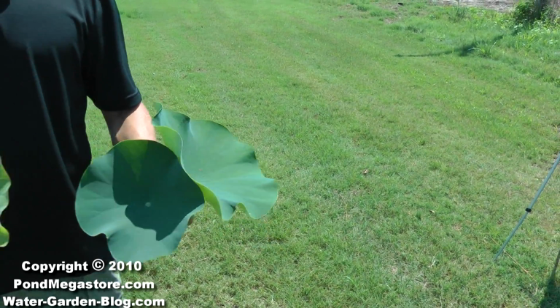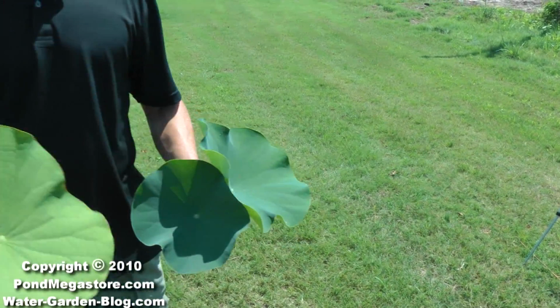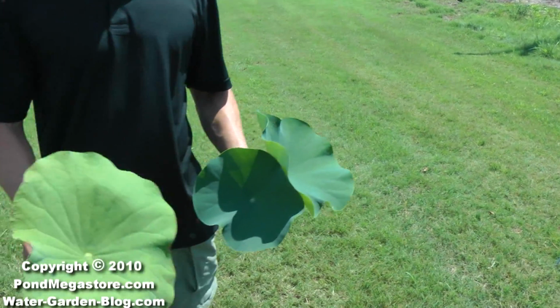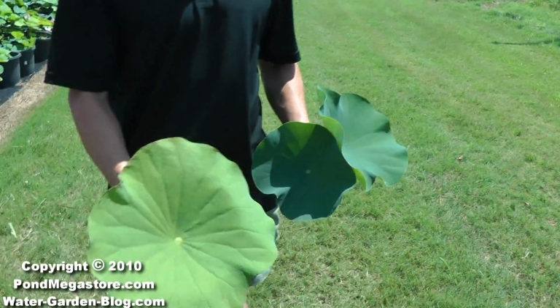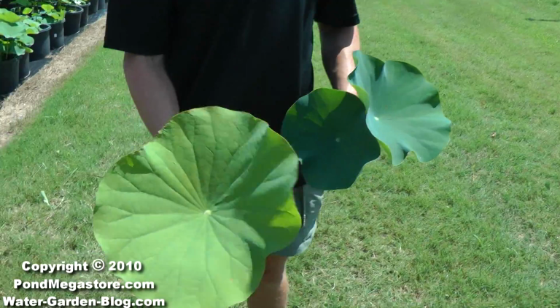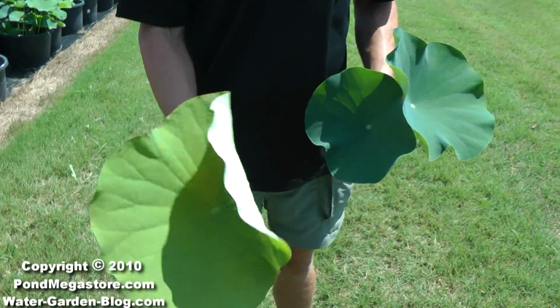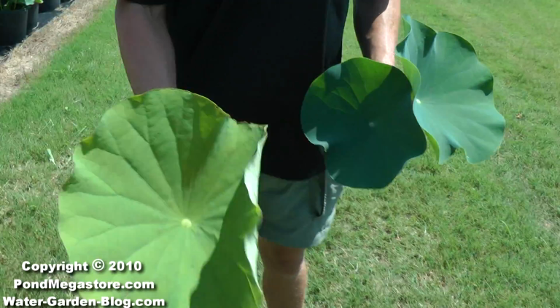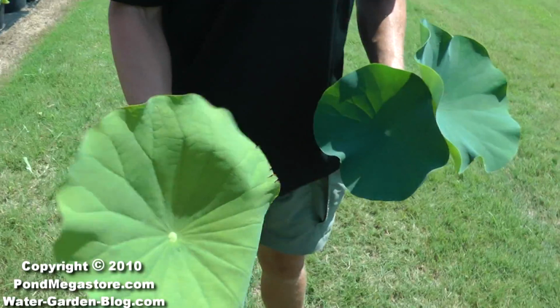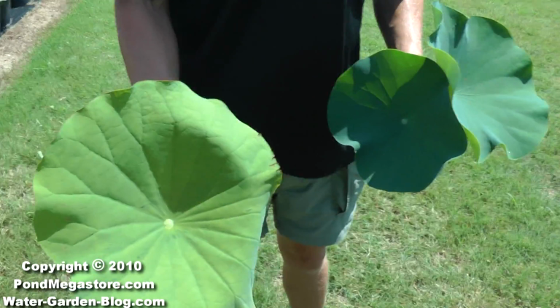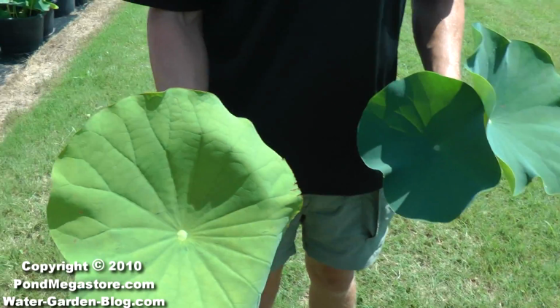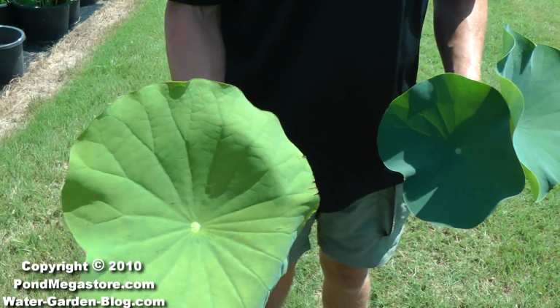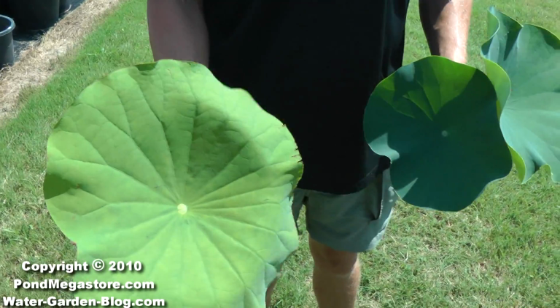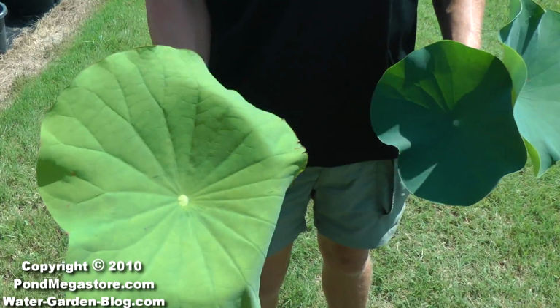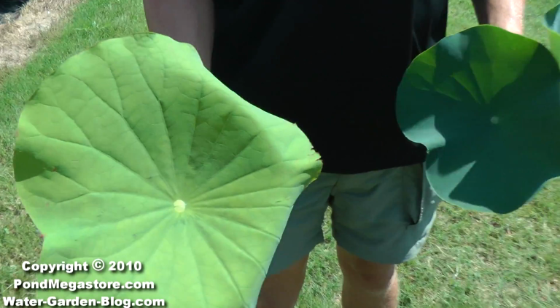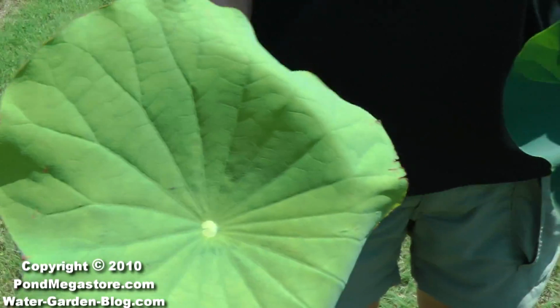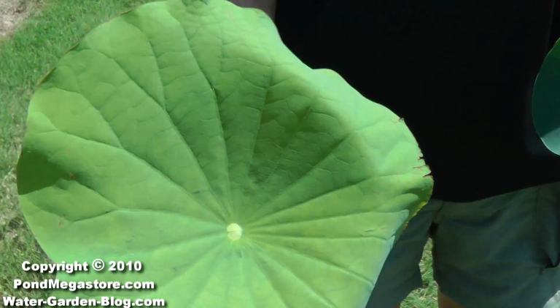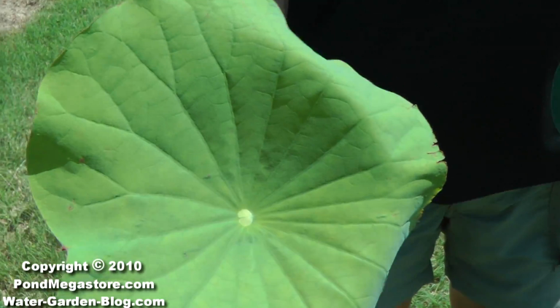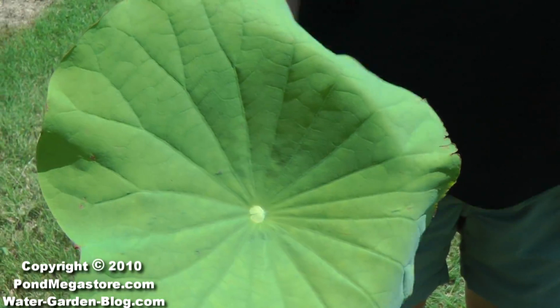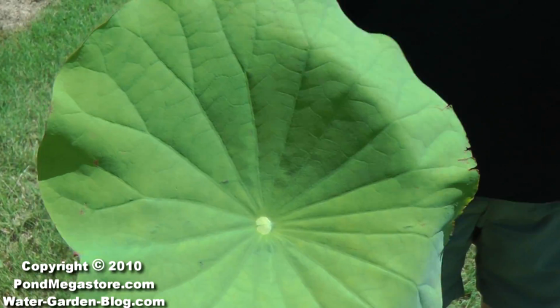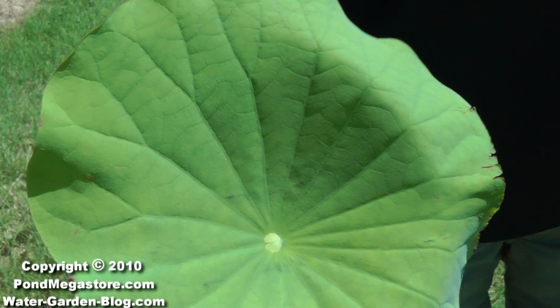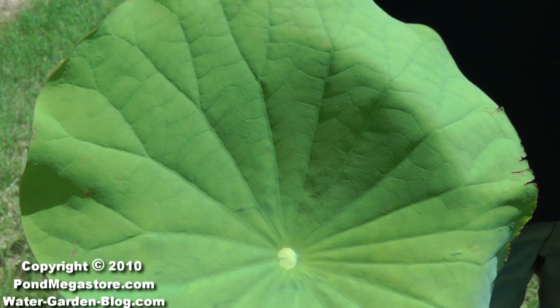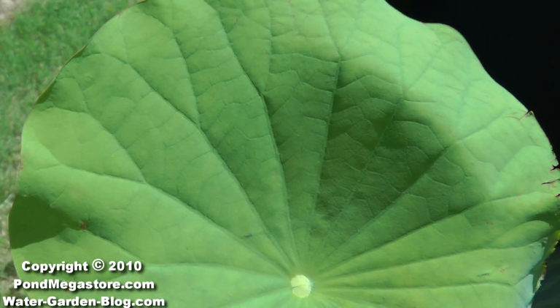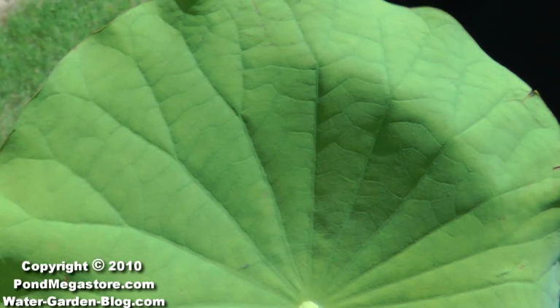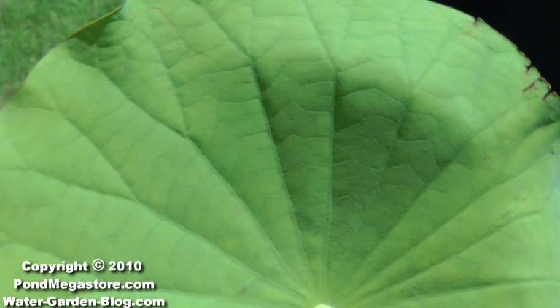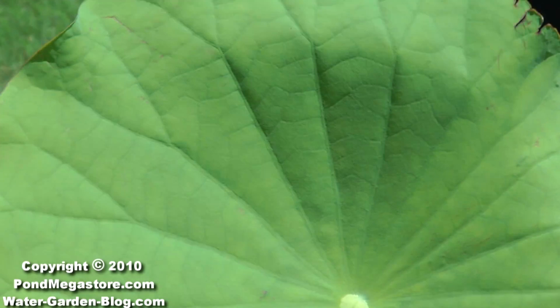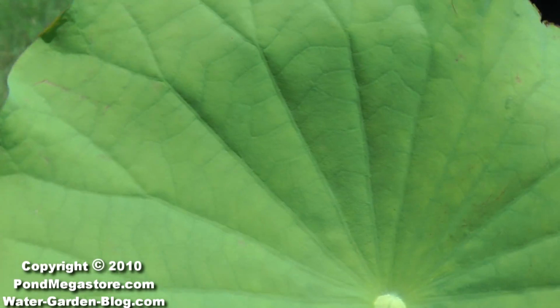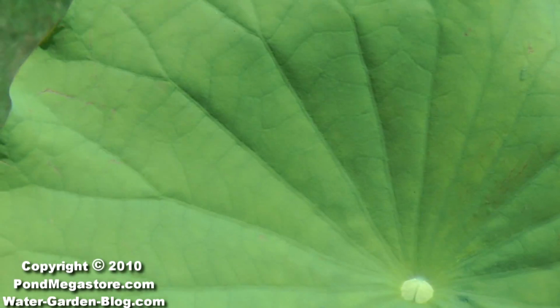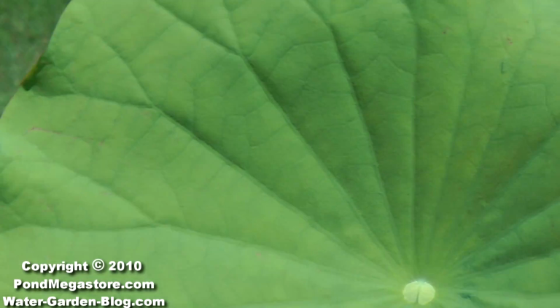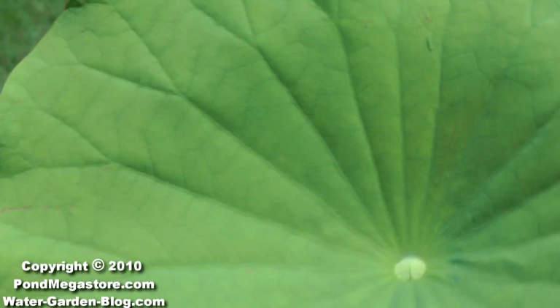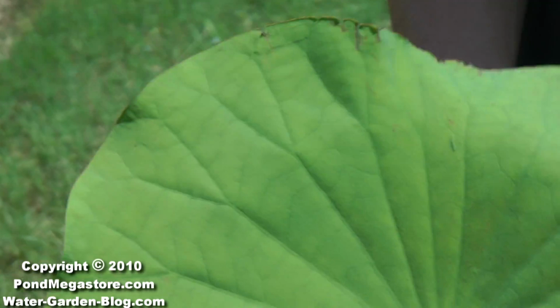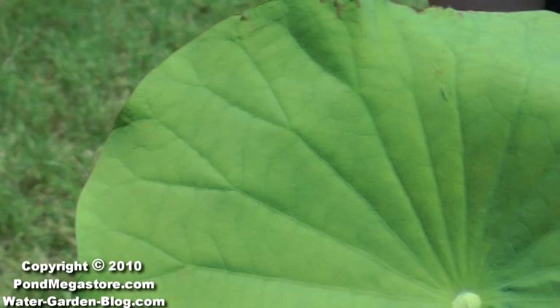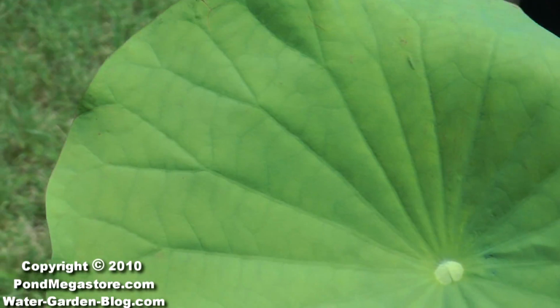This leaf, on the other hand, either needs more nitrogen or iron, or could have some kind of a micronutrient deficiency.